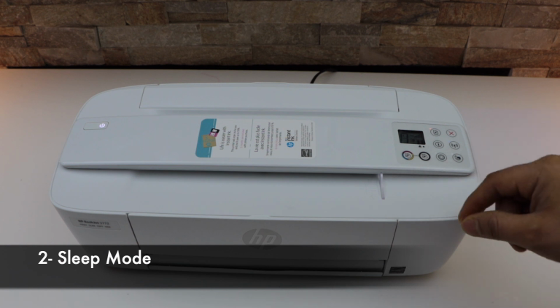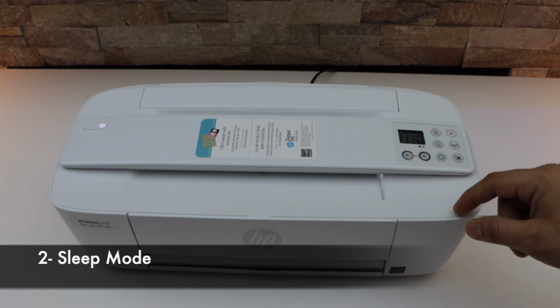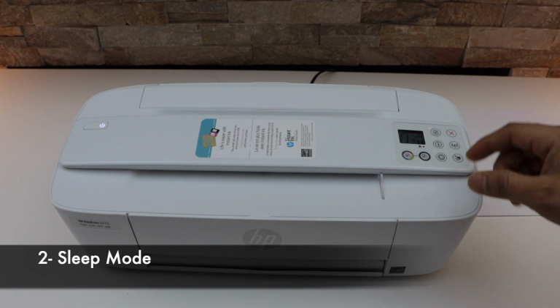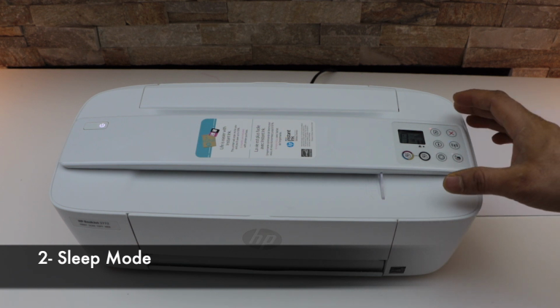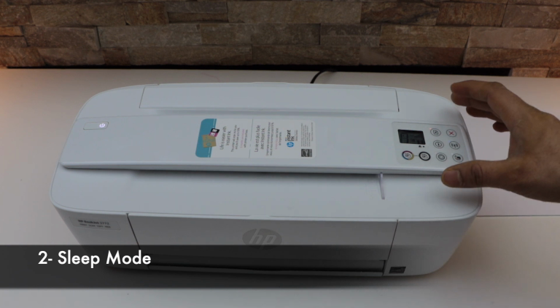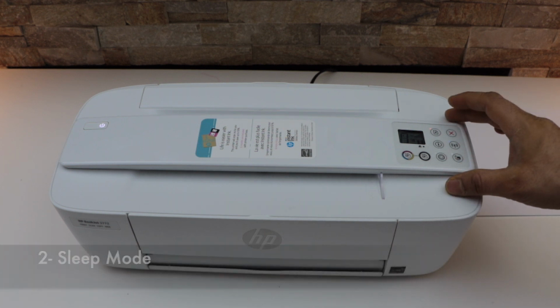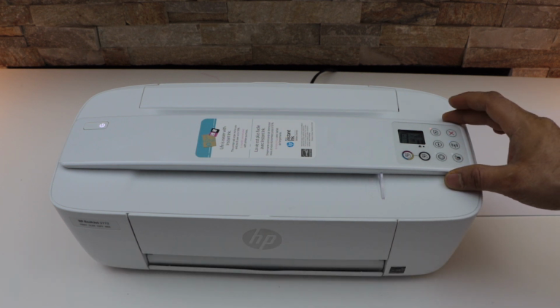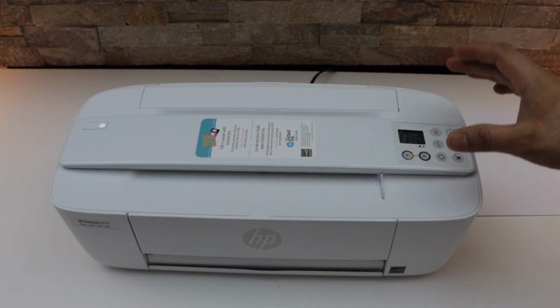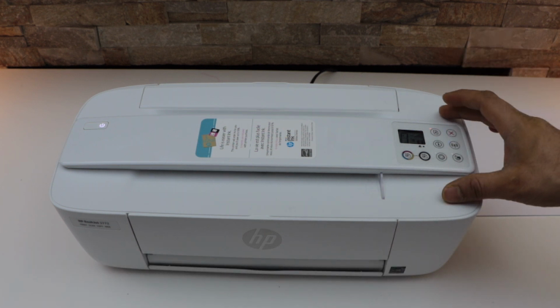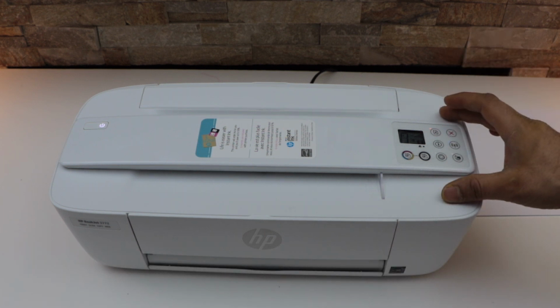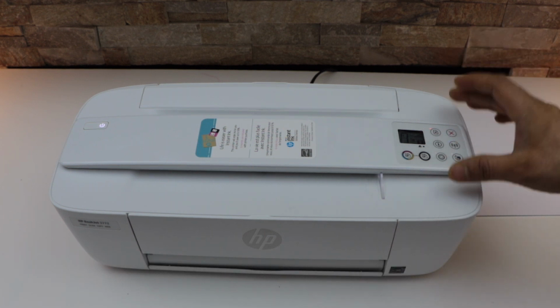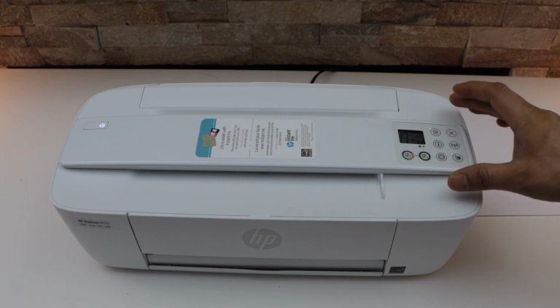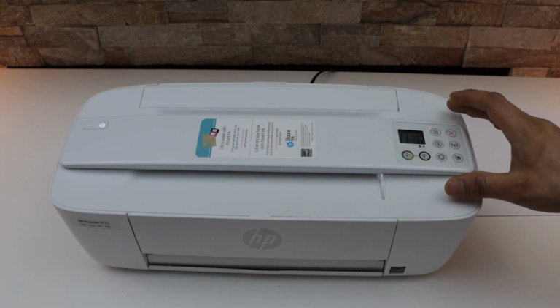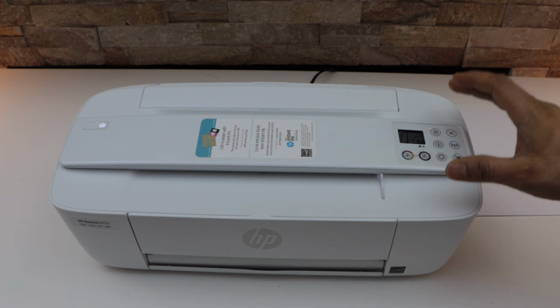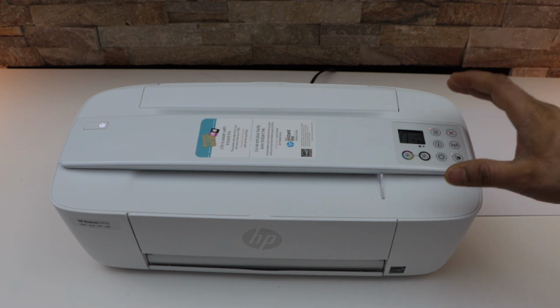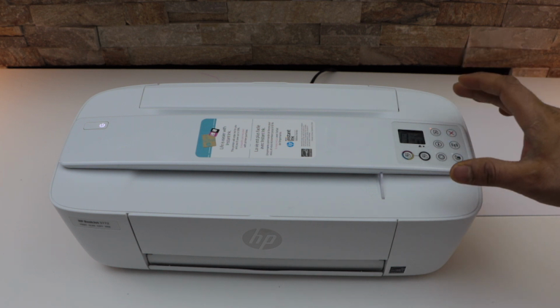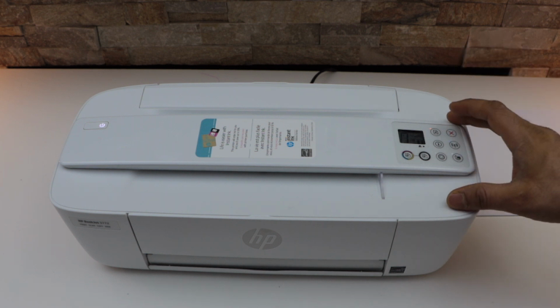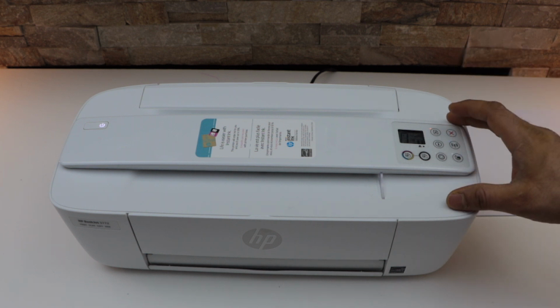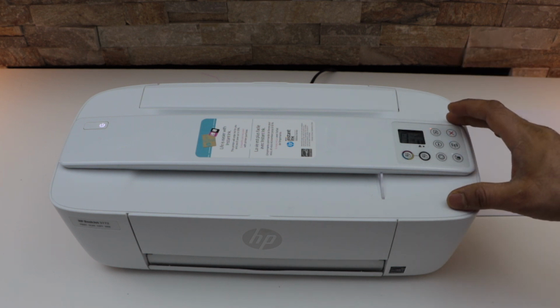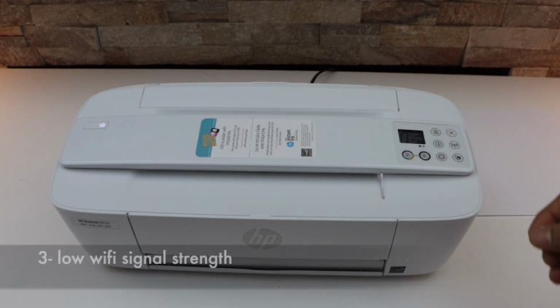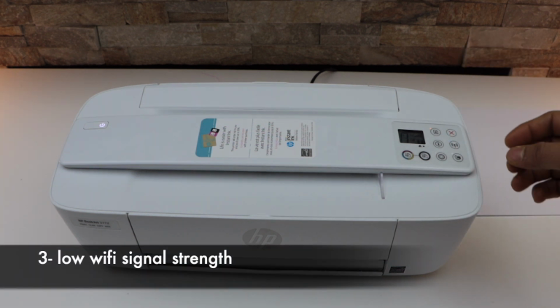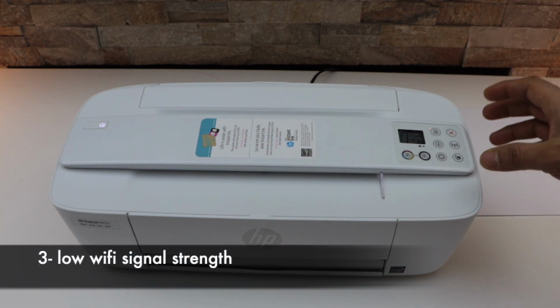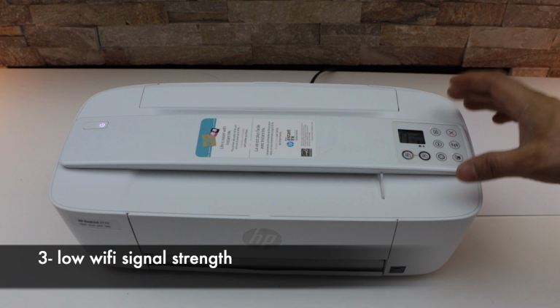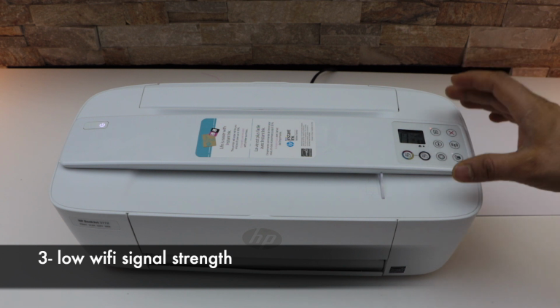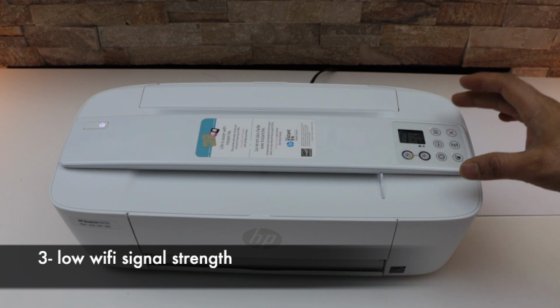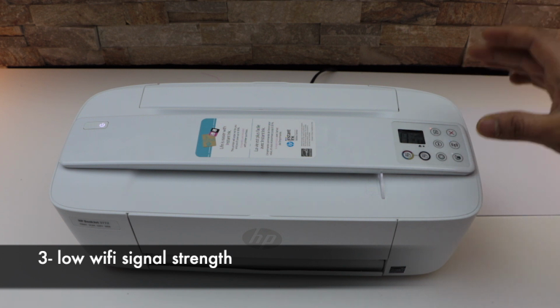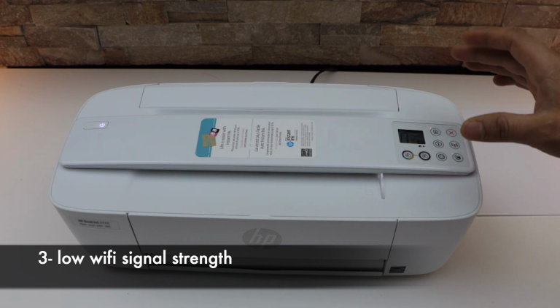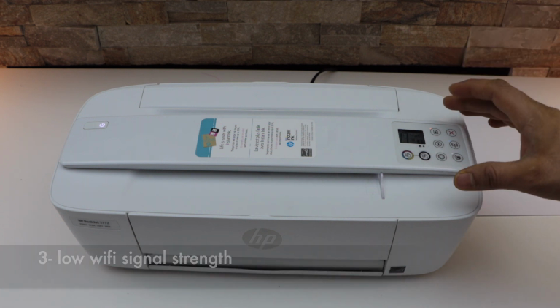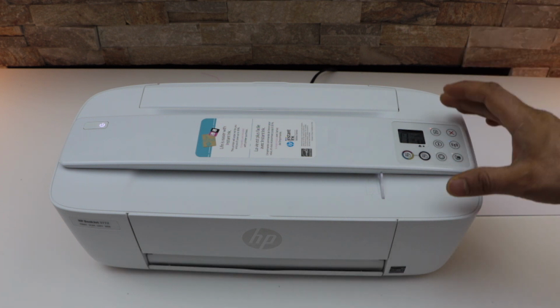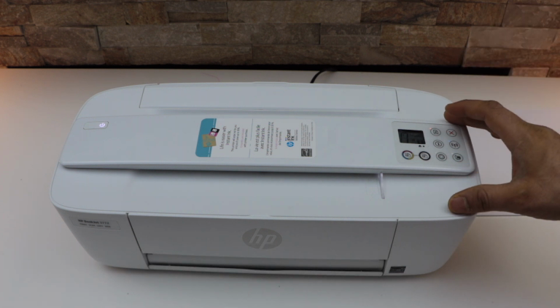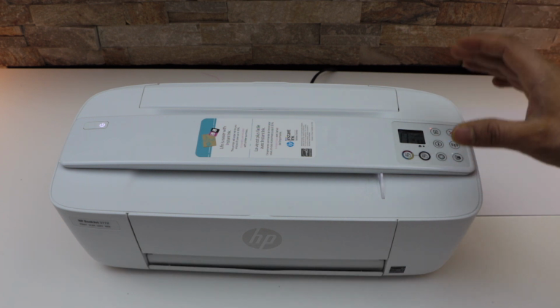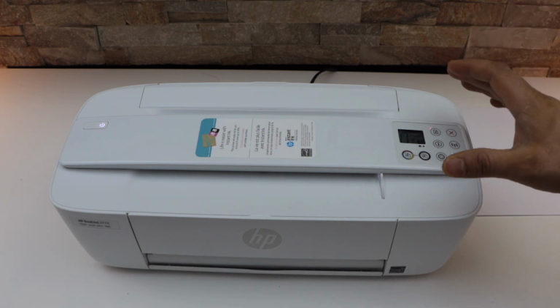The second reason is that sometimes the printer goes to sleep automatically and it won't wake up even though you send a print command.